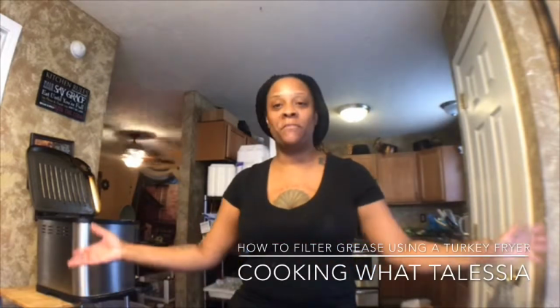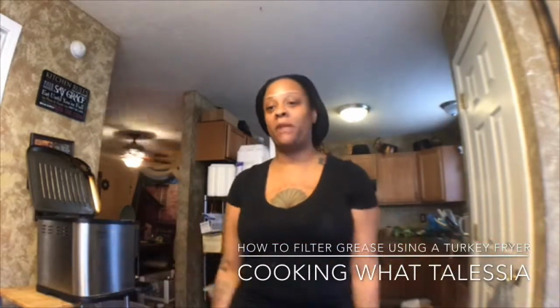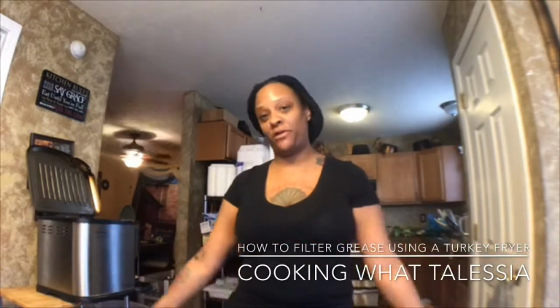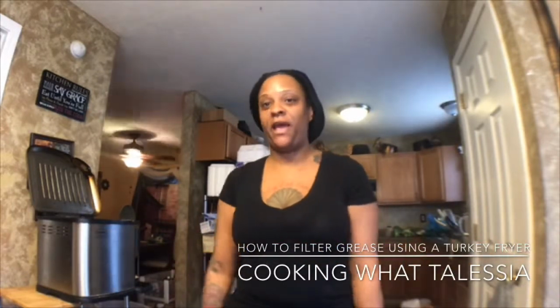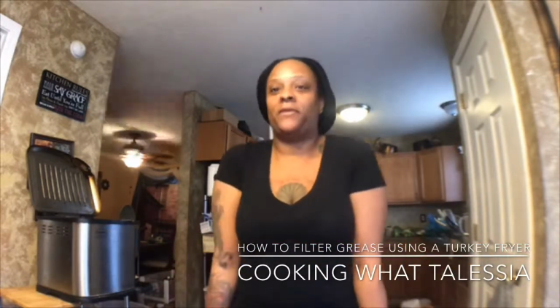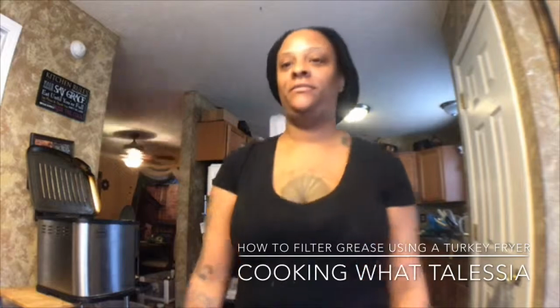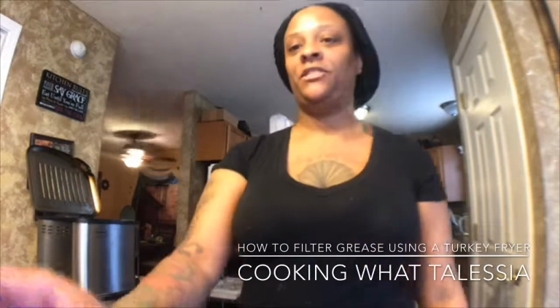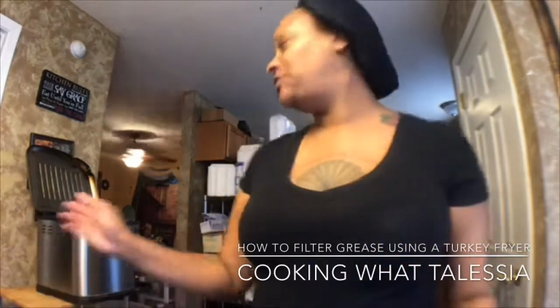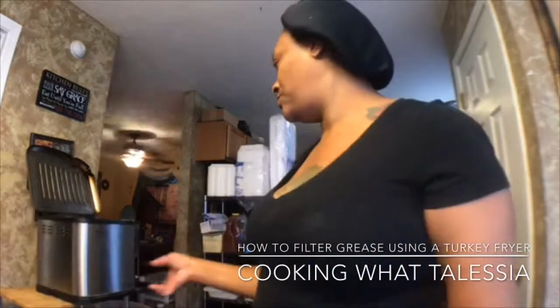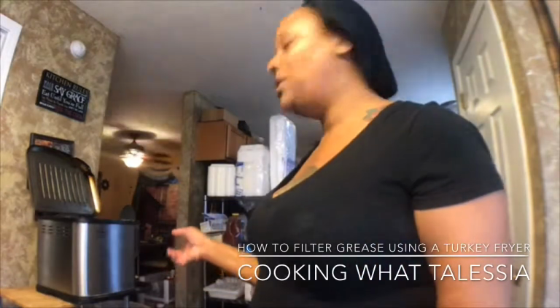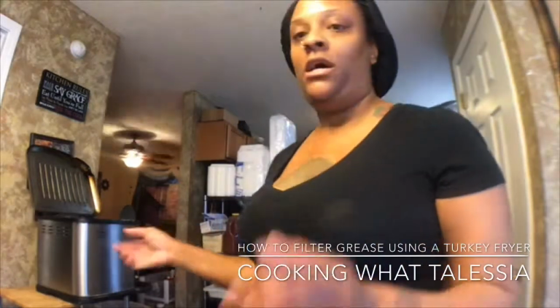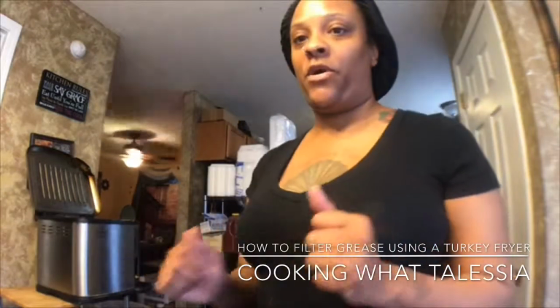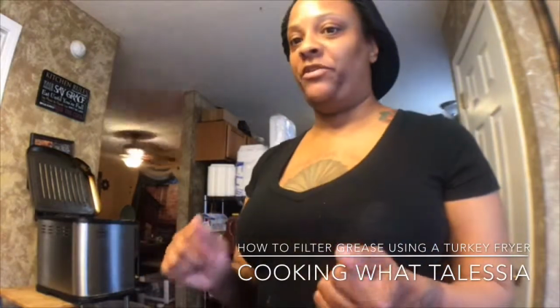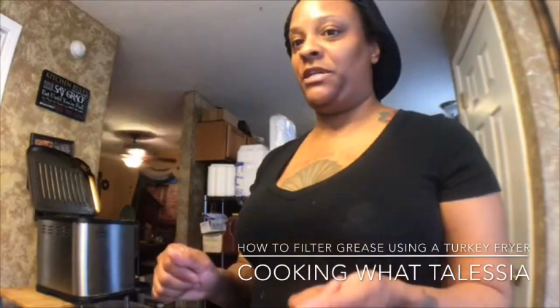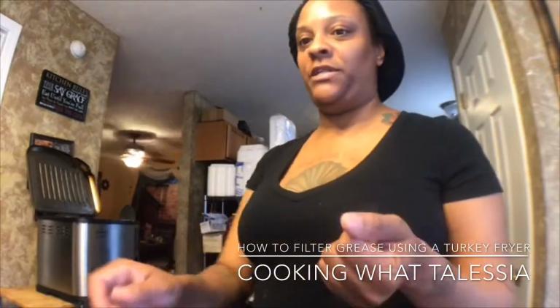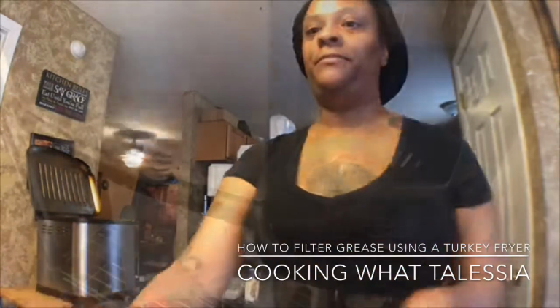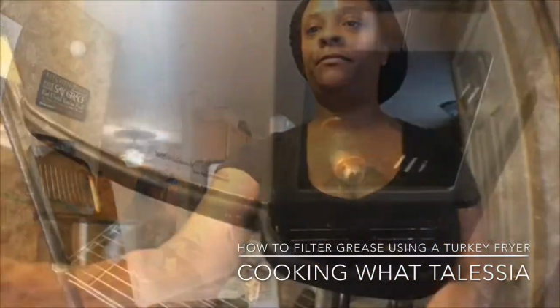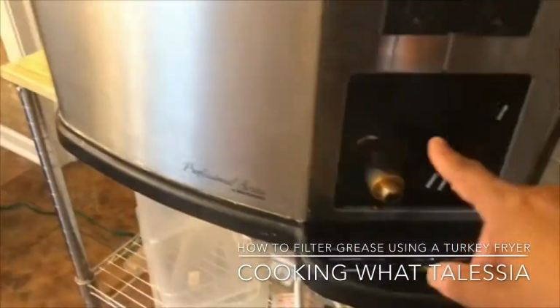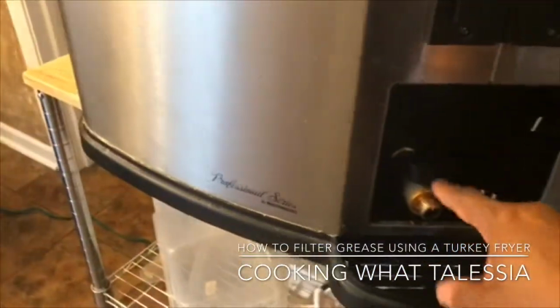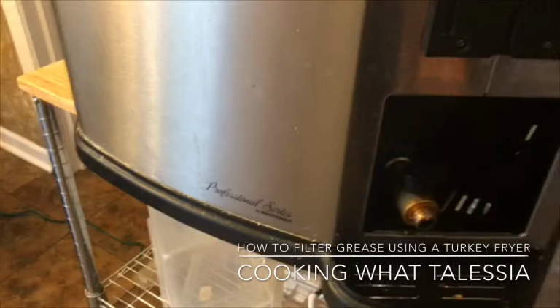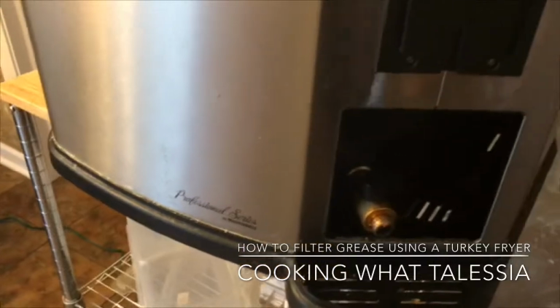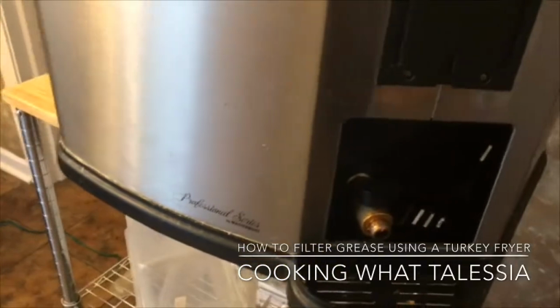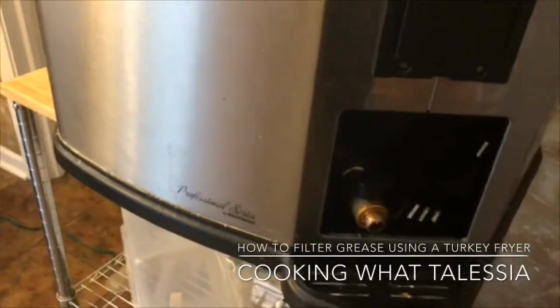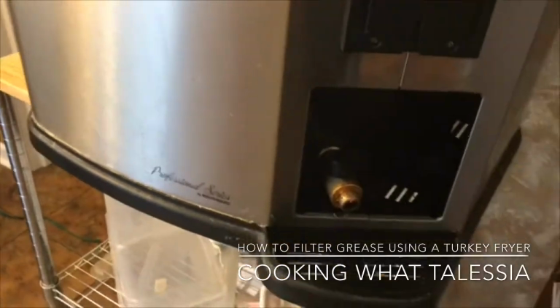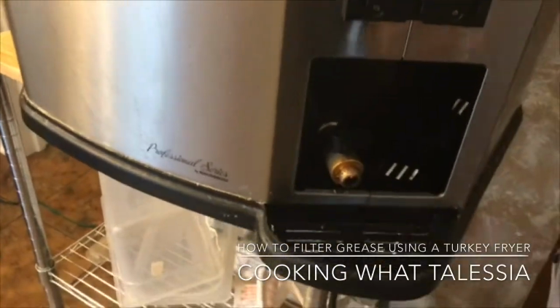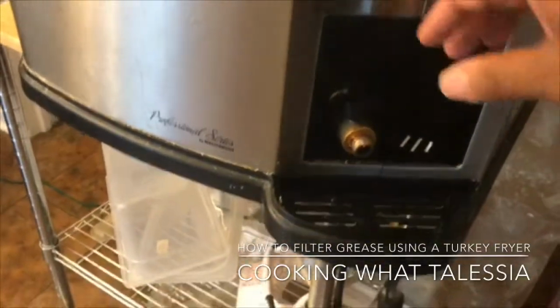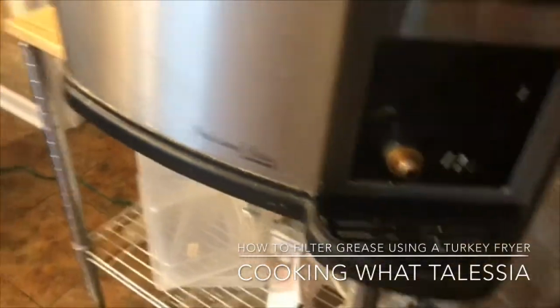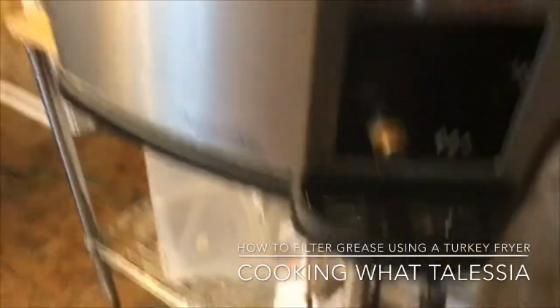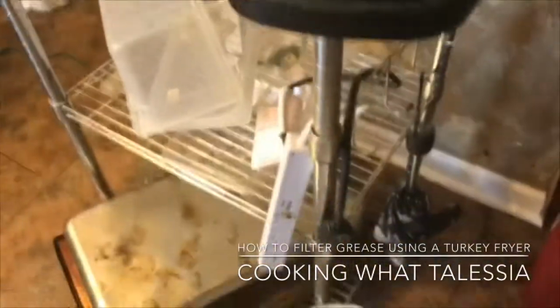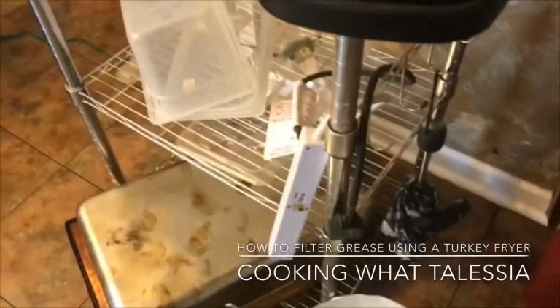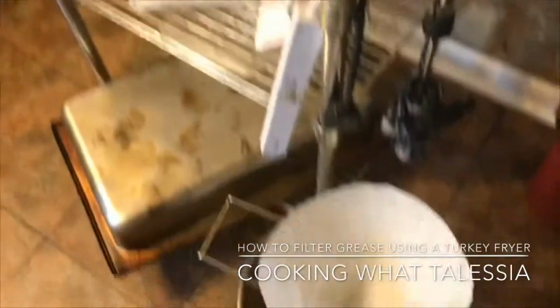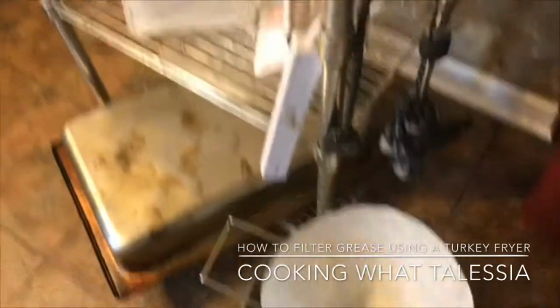Knowing me, I probably threw it away. So I'm going to show you the part of filtering the grease. This is the grease spigot and this is the side. I'm going to clean all this off, and then you put the pan down at the bottom.